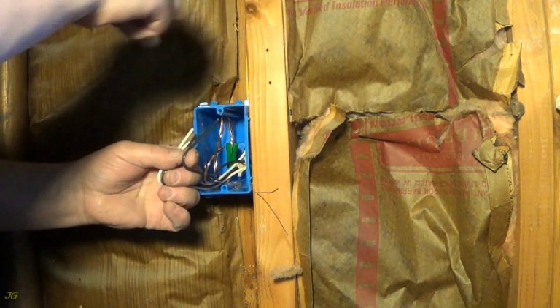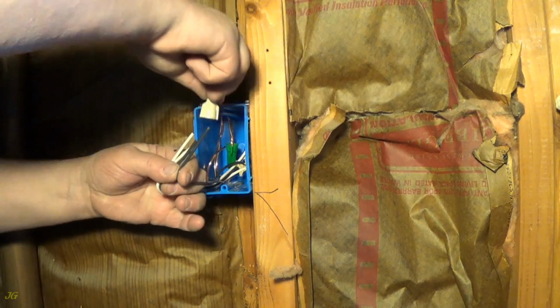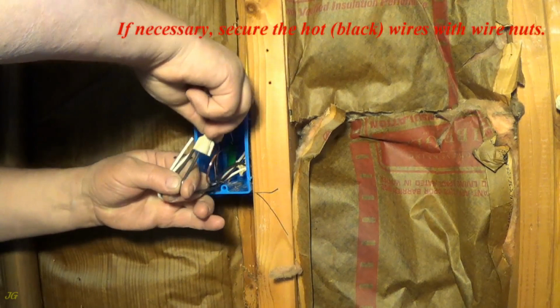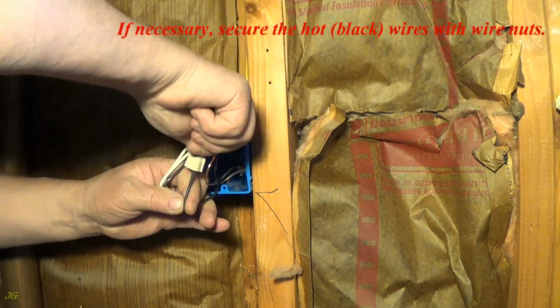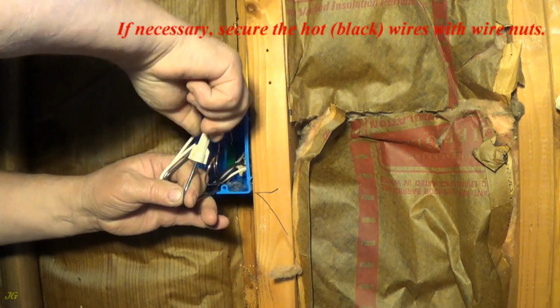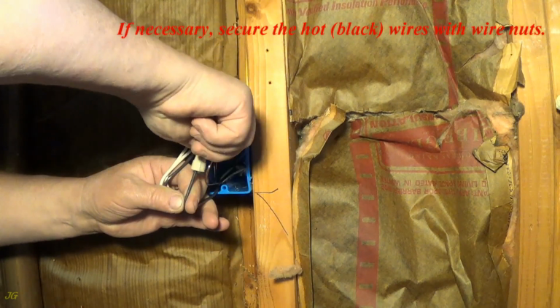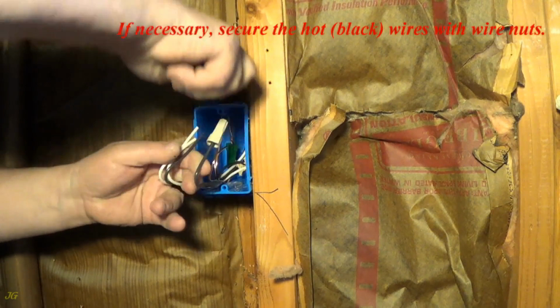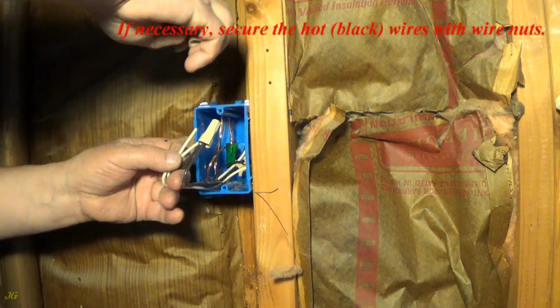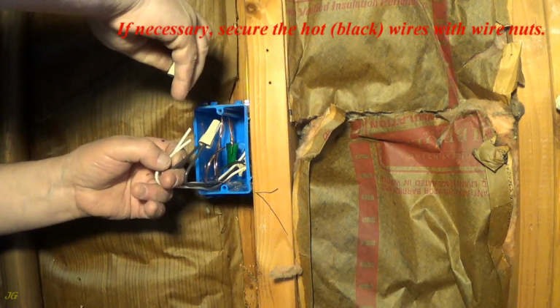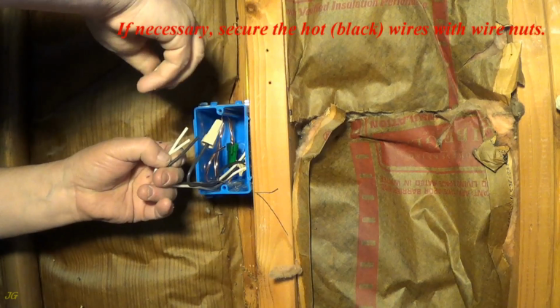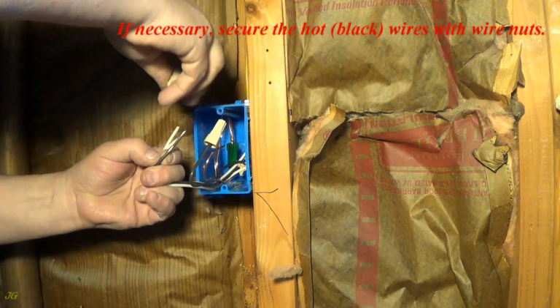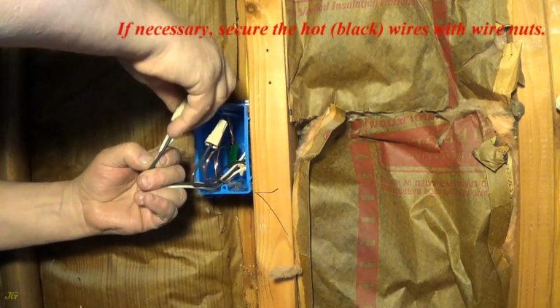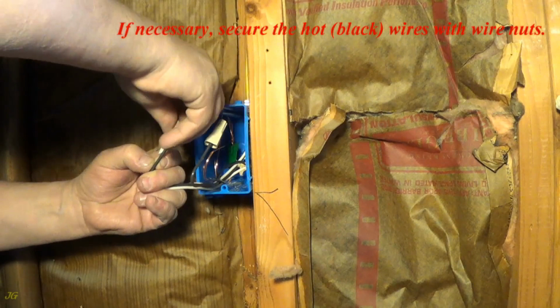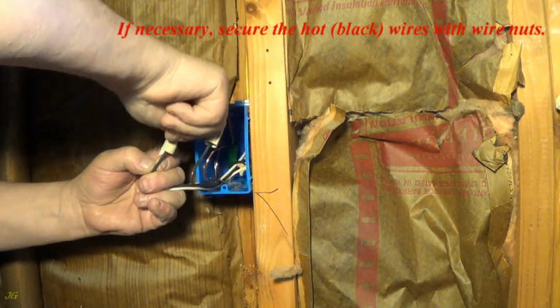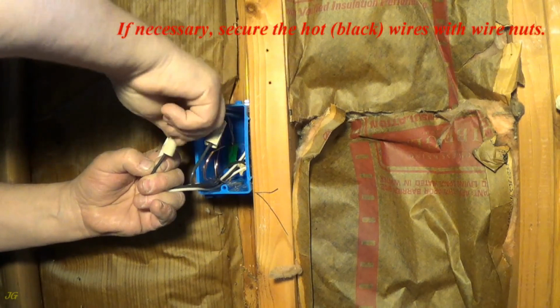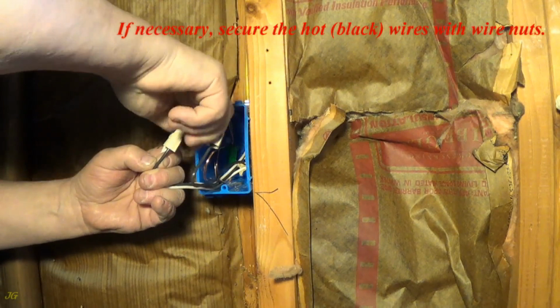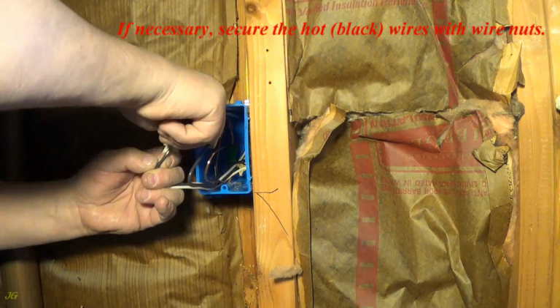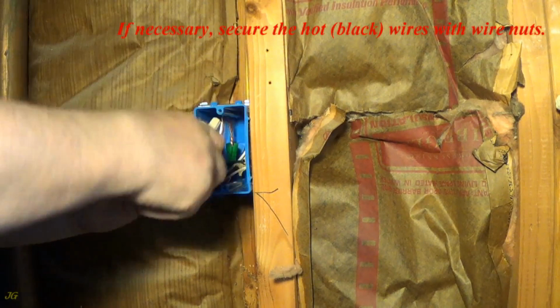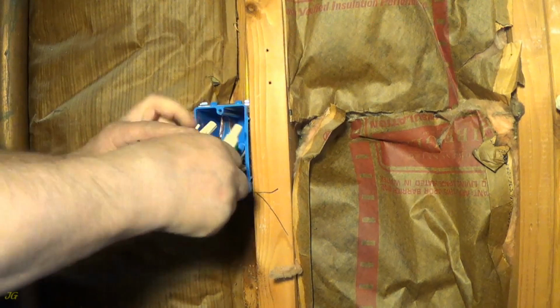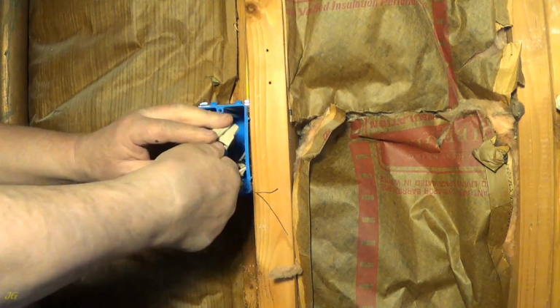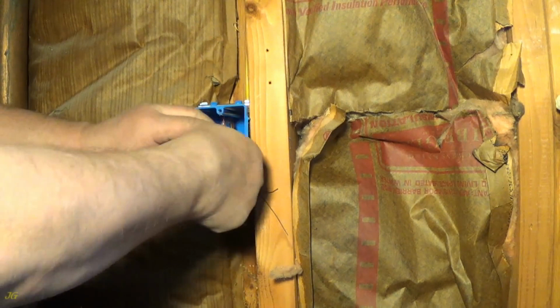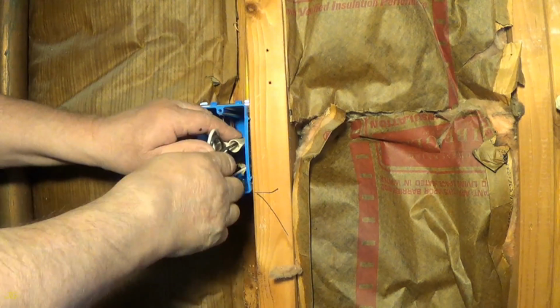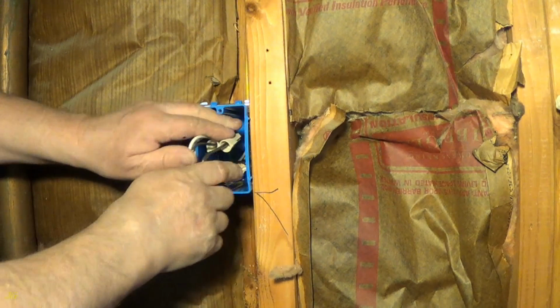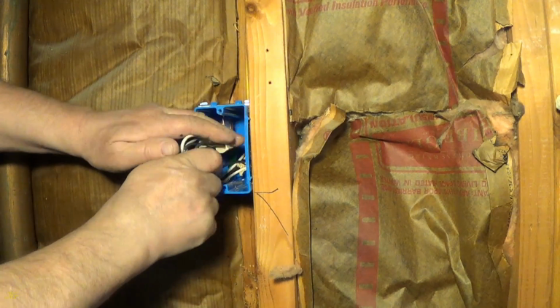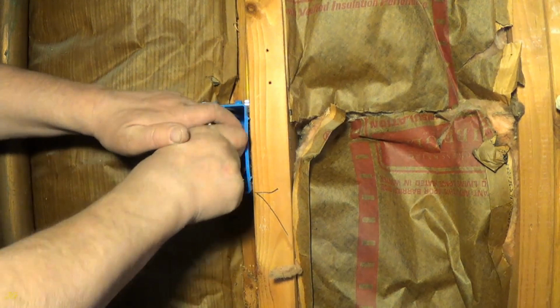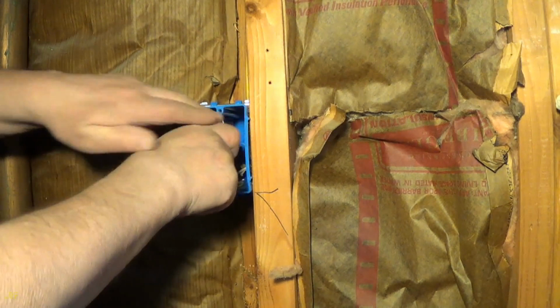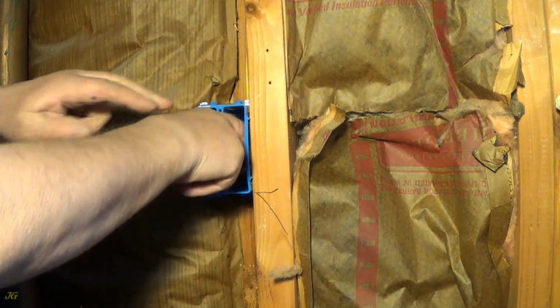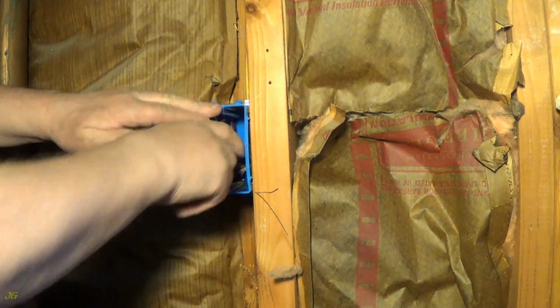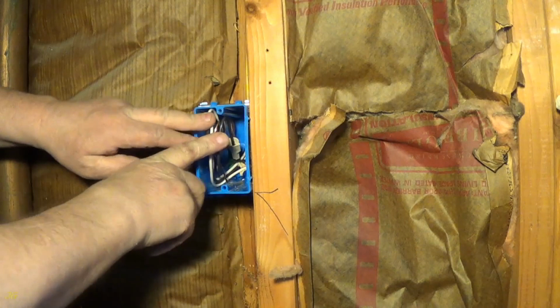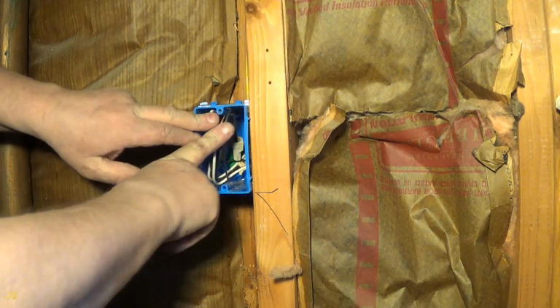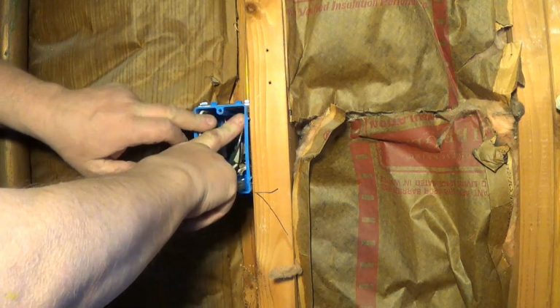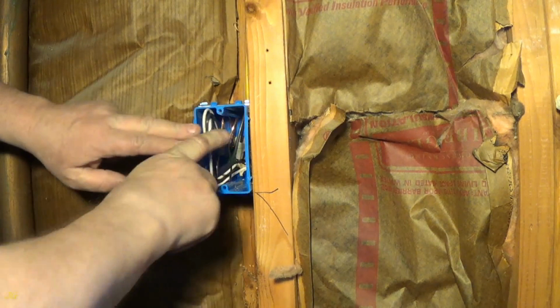If necessary, secure the hot, black wires with wire nuts.